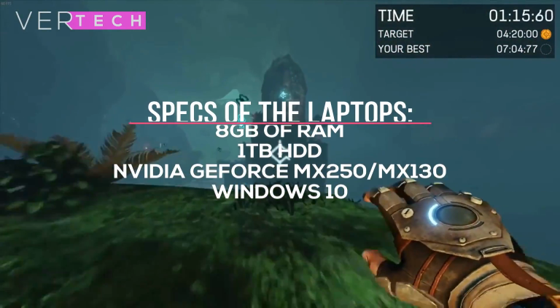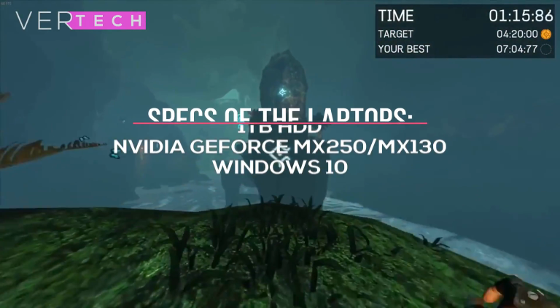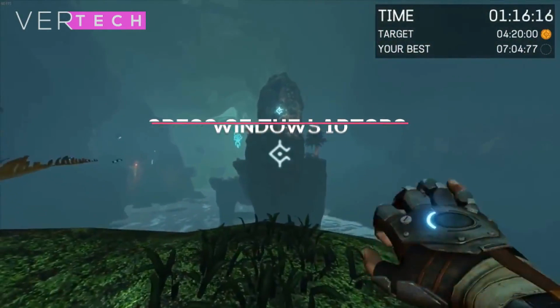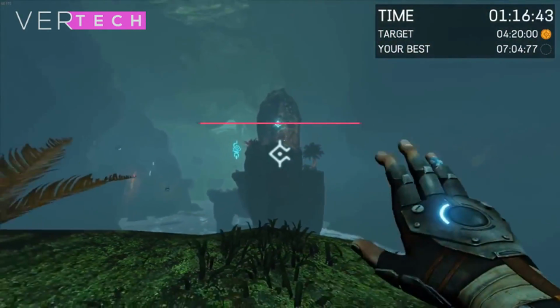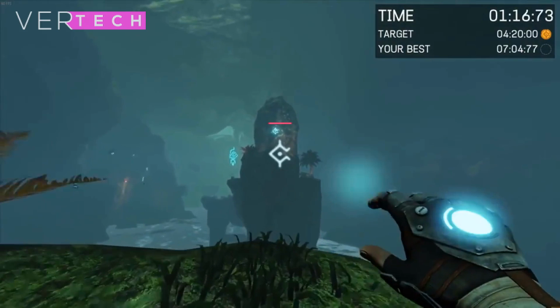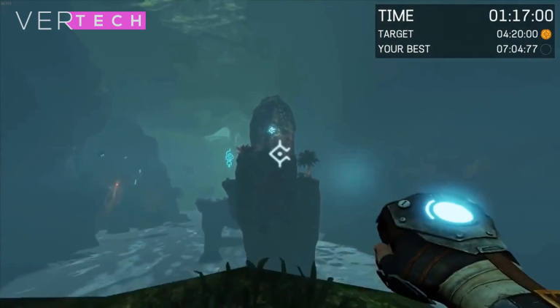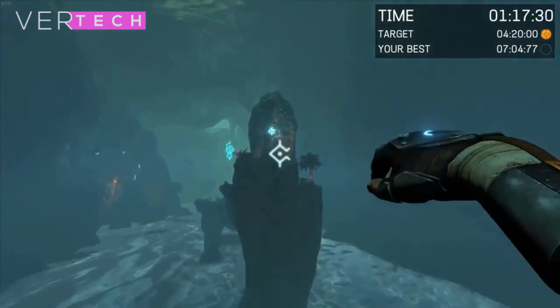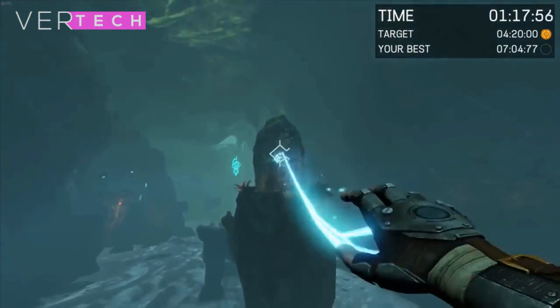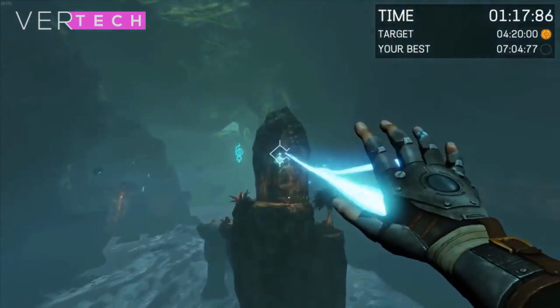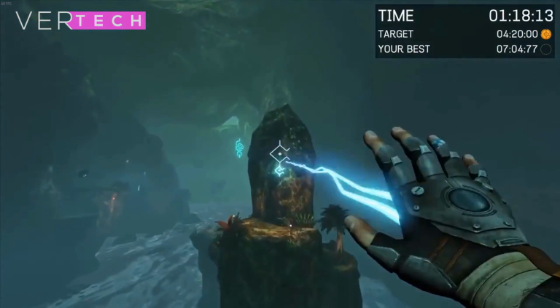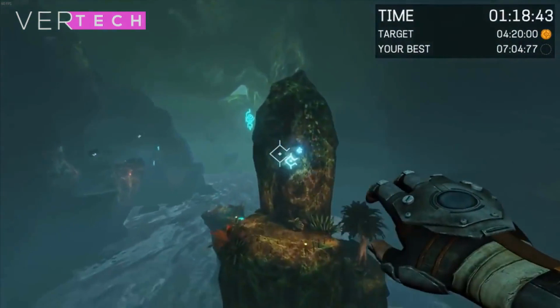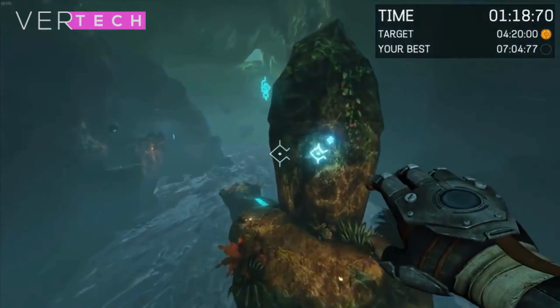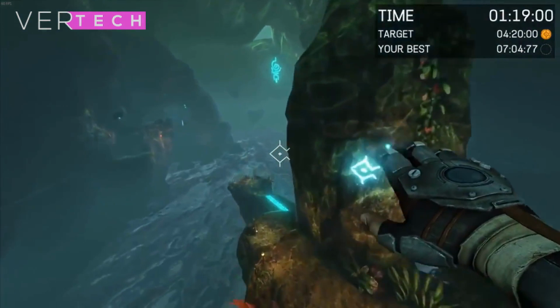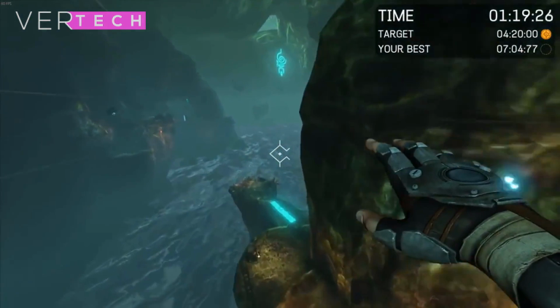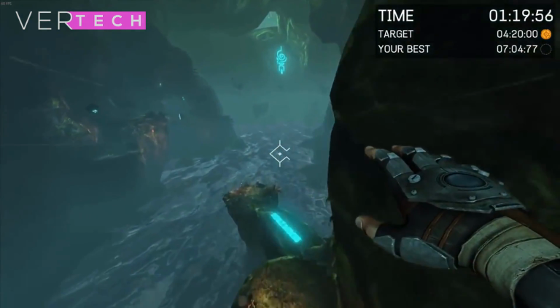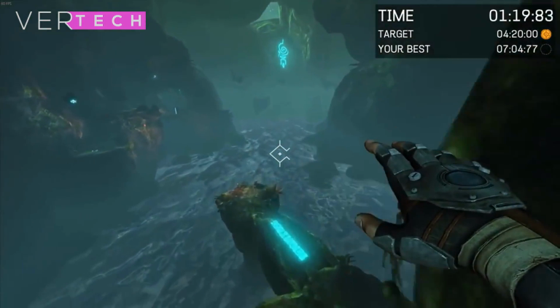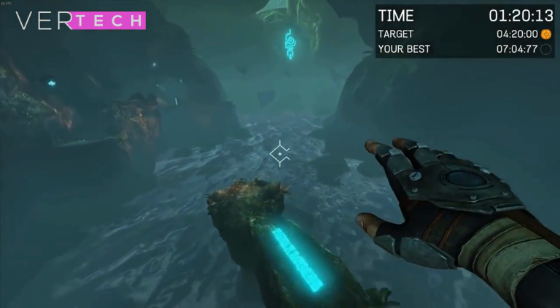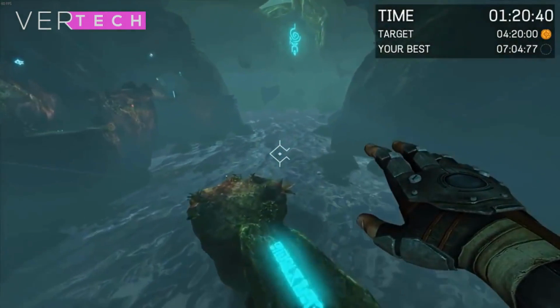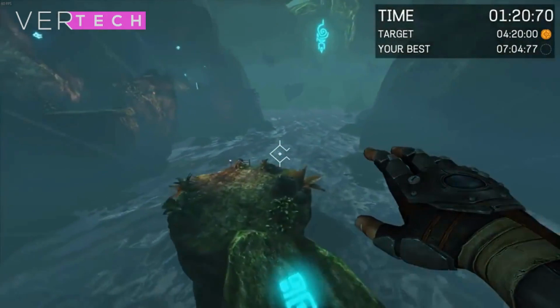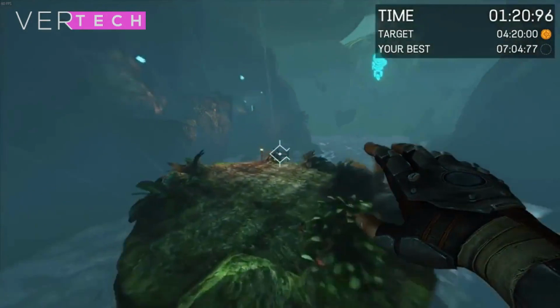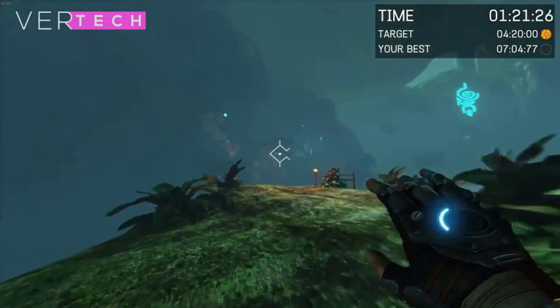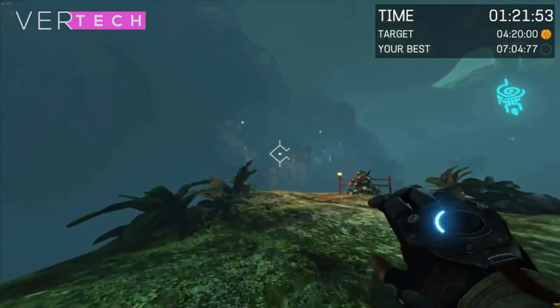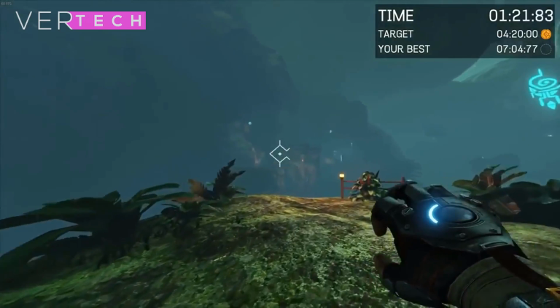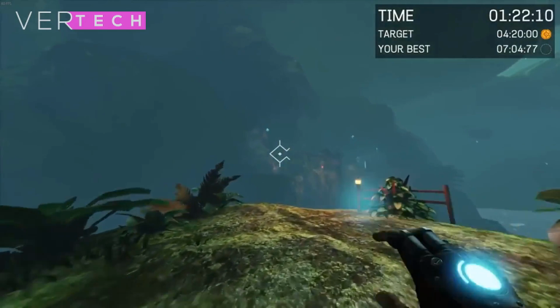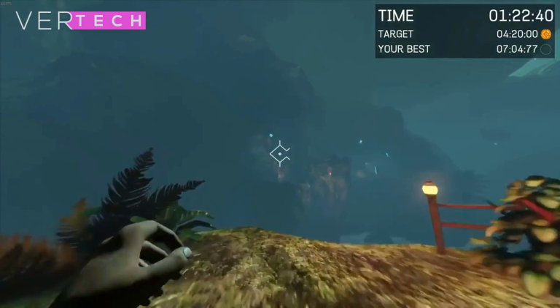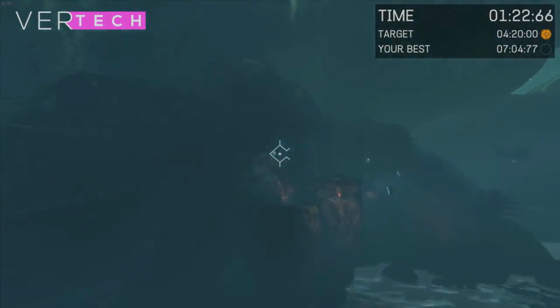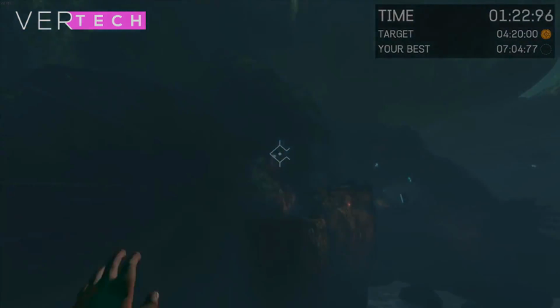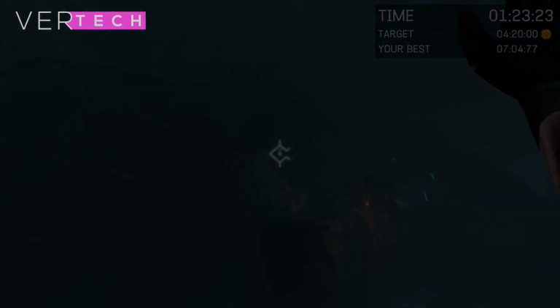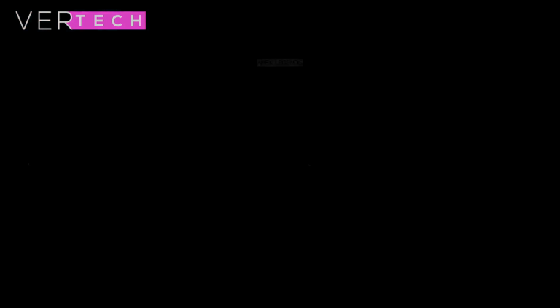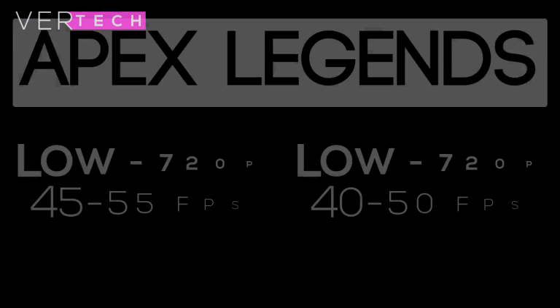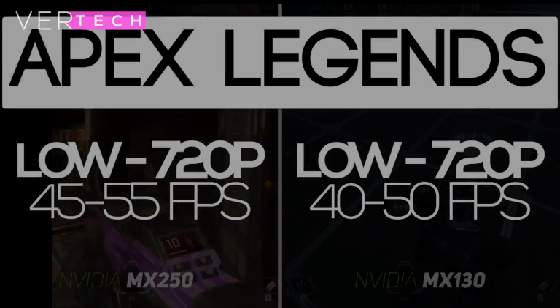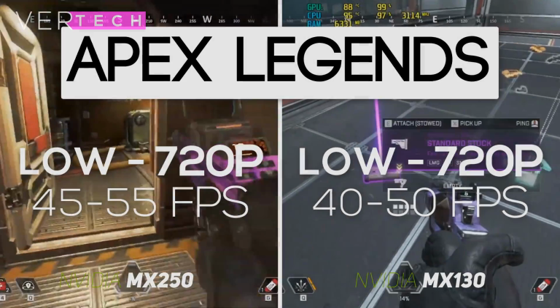The games that will be tested here include Apex Legends, Fortnite, World of Warships, and PUBG. So without any further ado, here are the results.